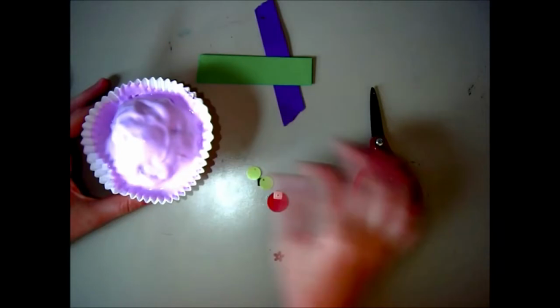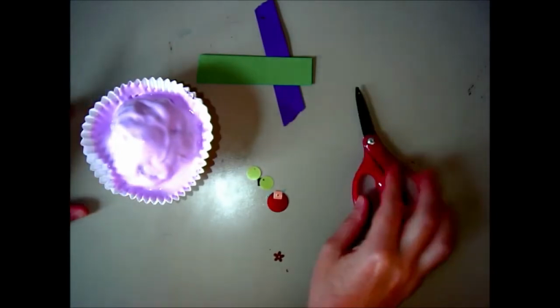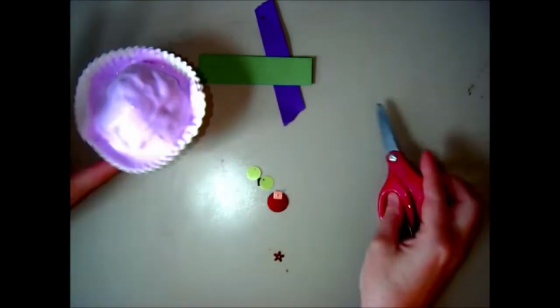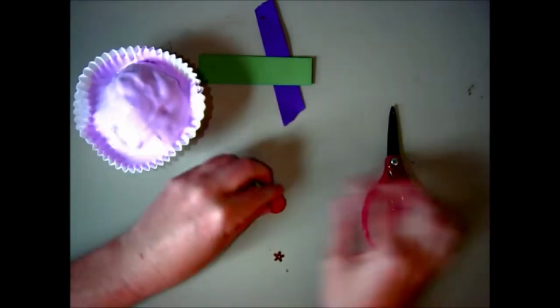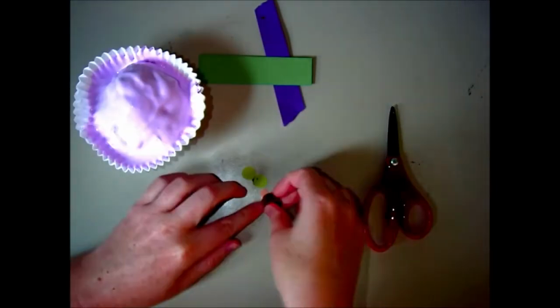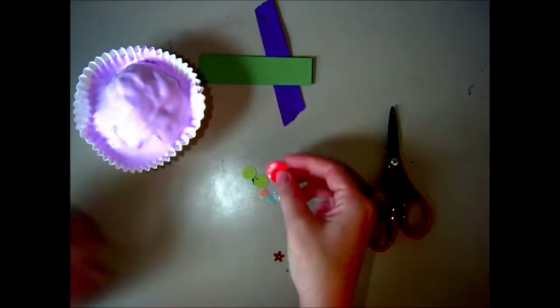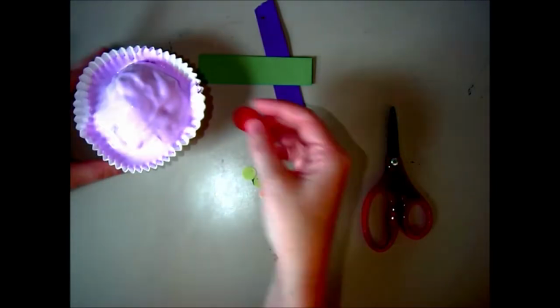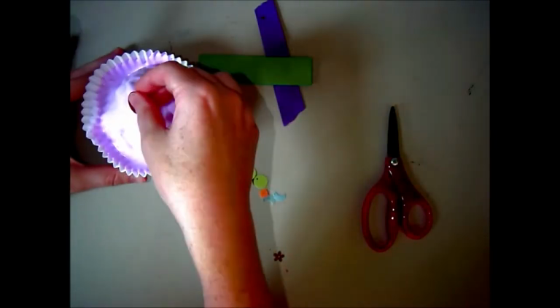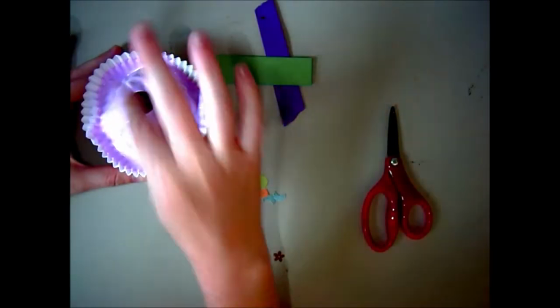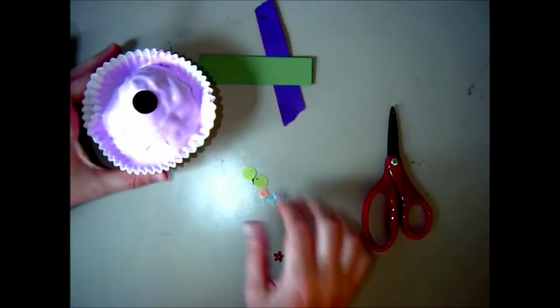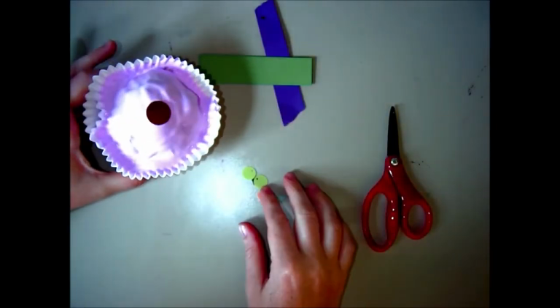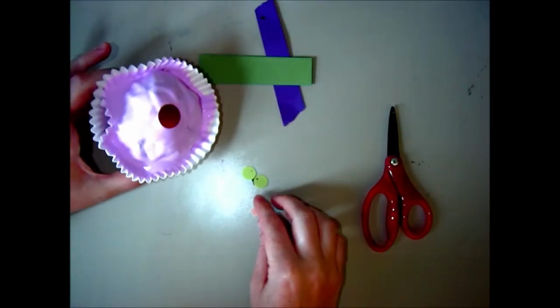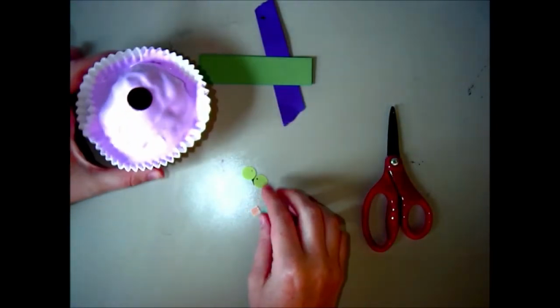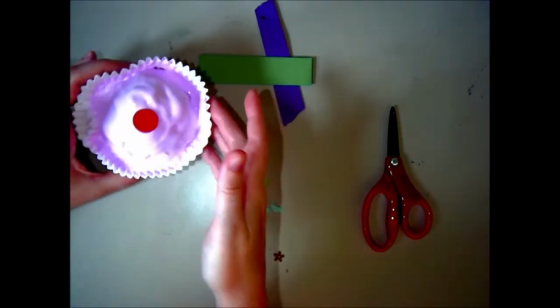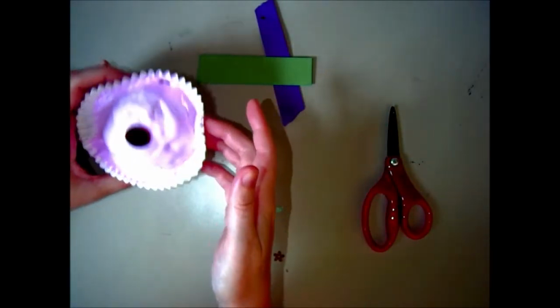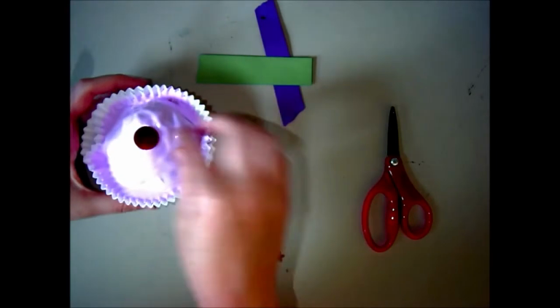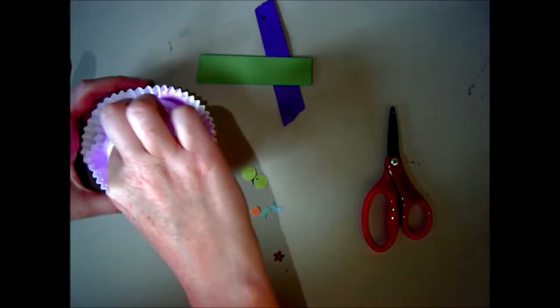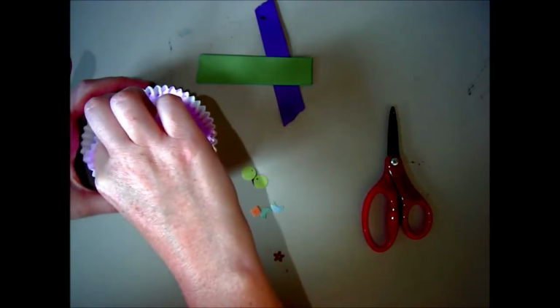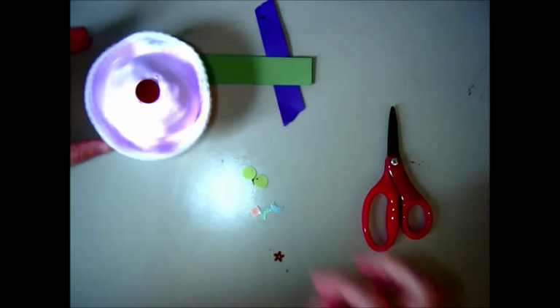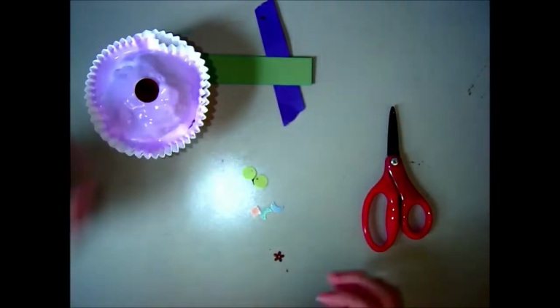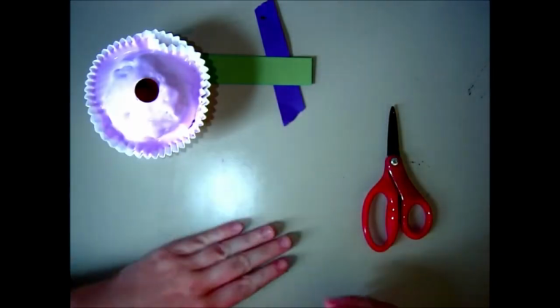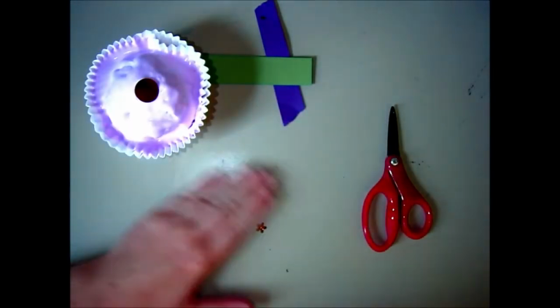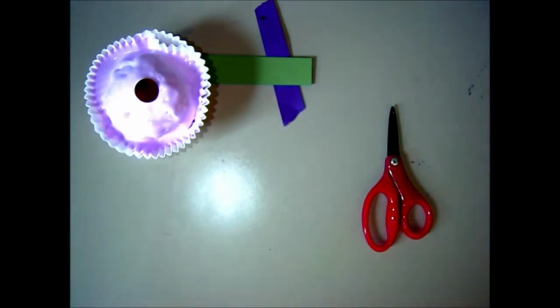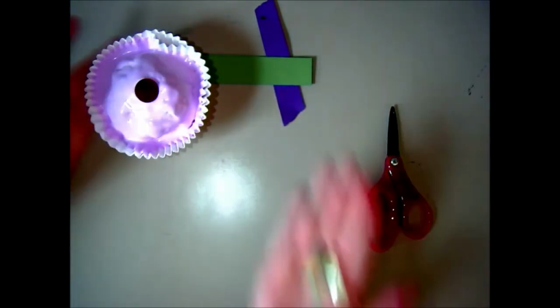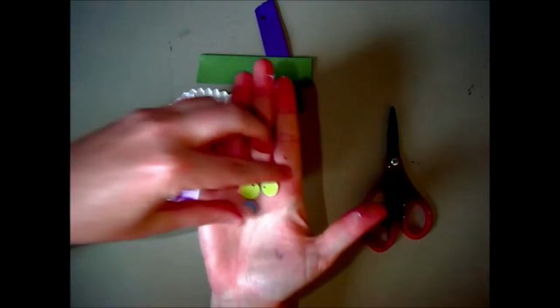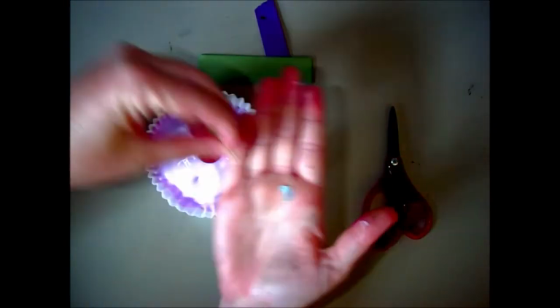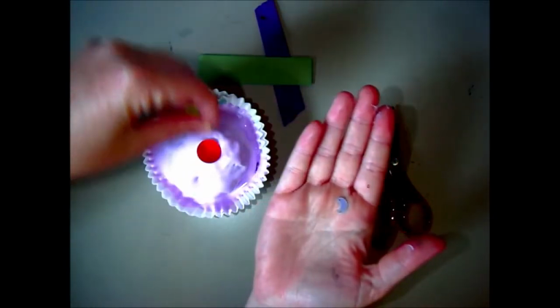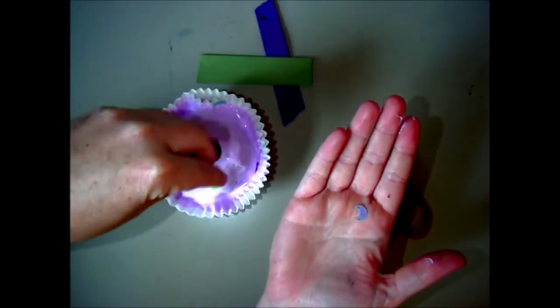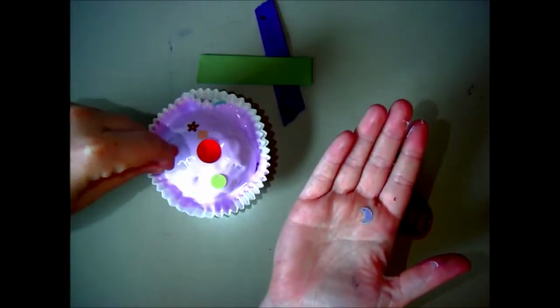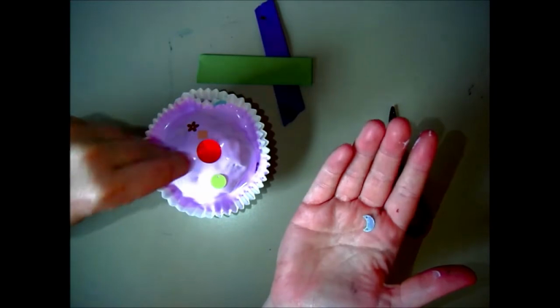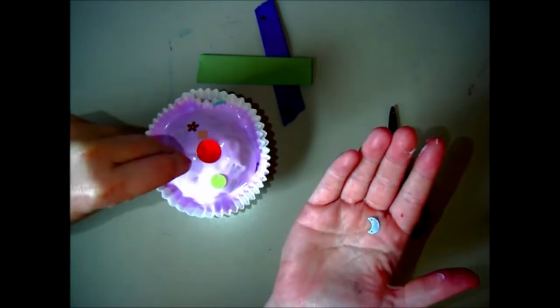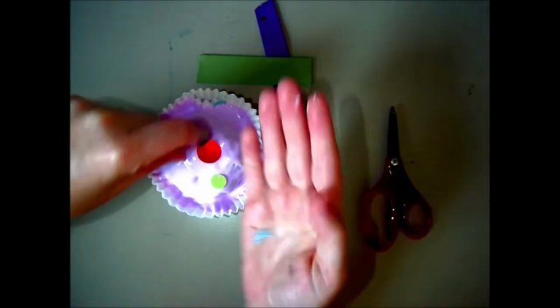Now it's time to decorate. I'm using some scrap paper and a few sequins and beads. Just add whatever you want to your cupcake to decorate it and make it look lovely.